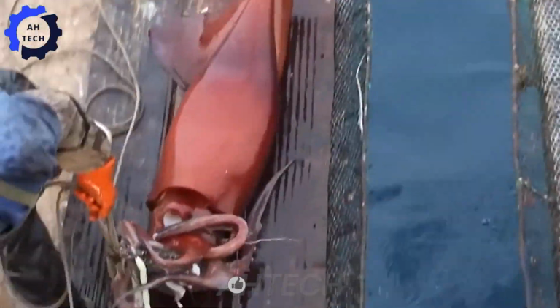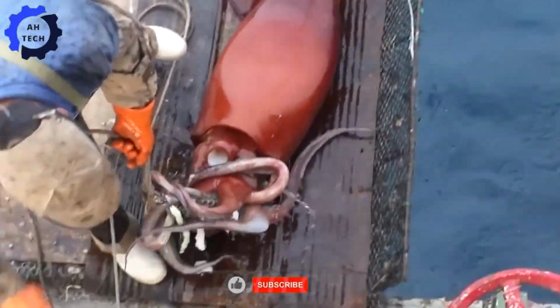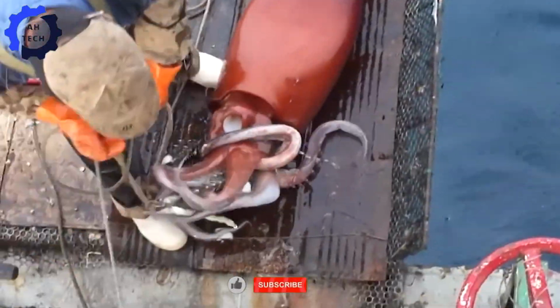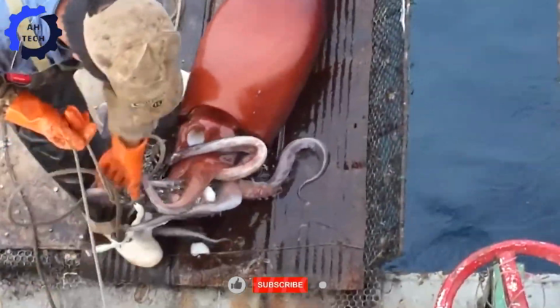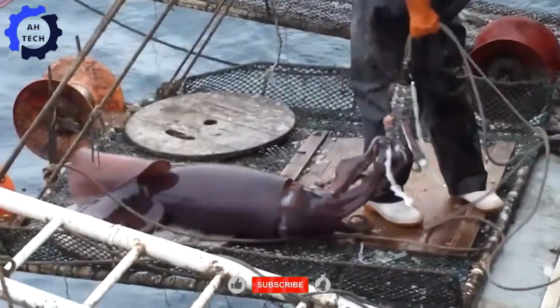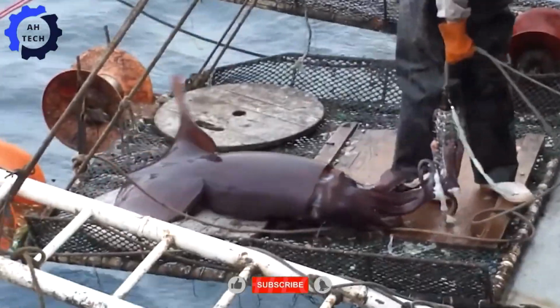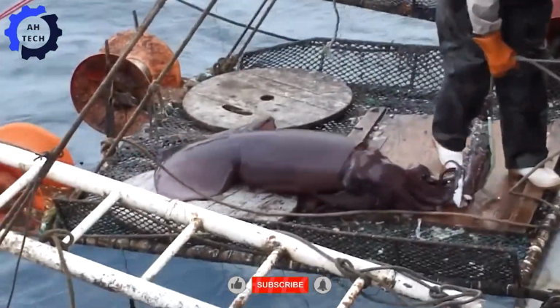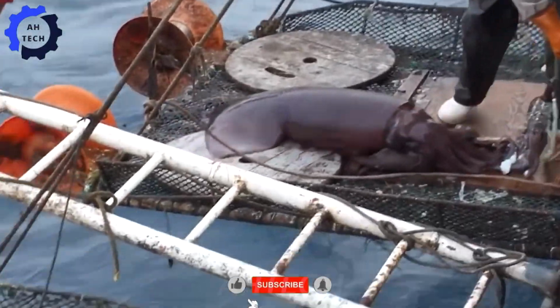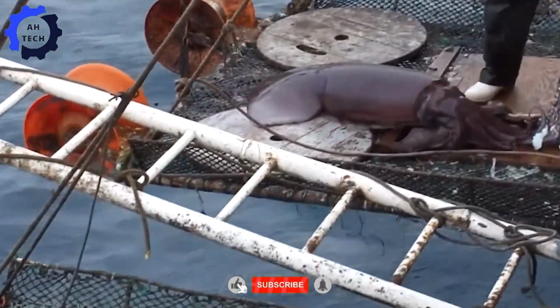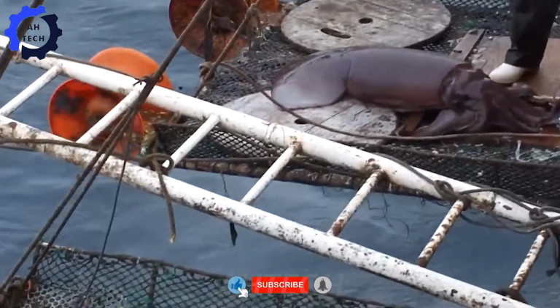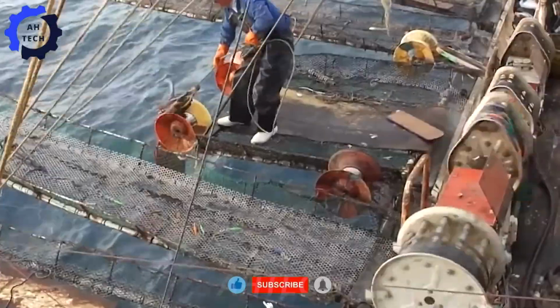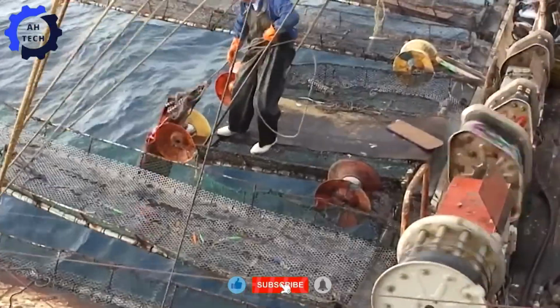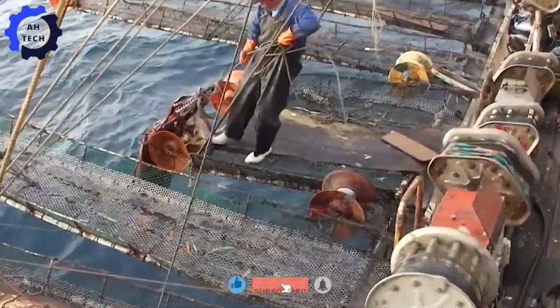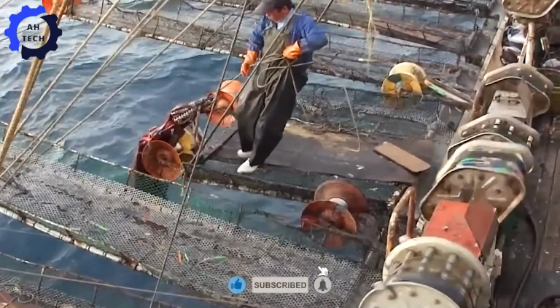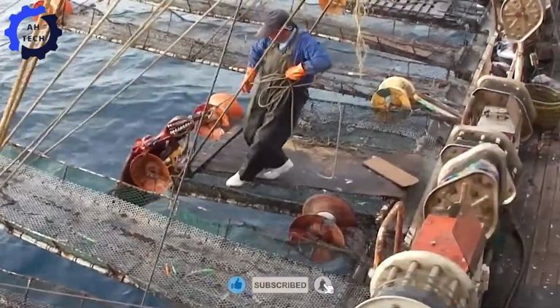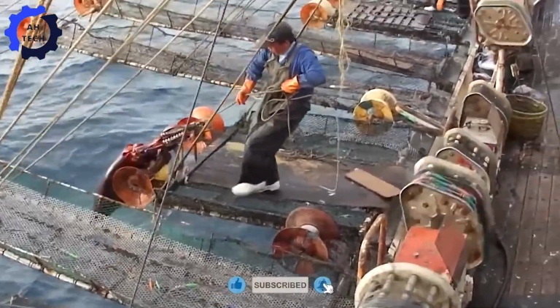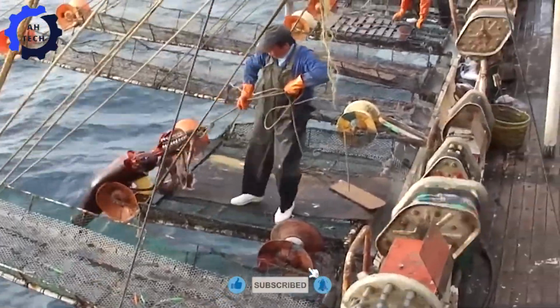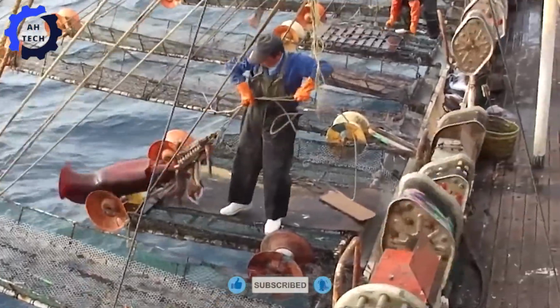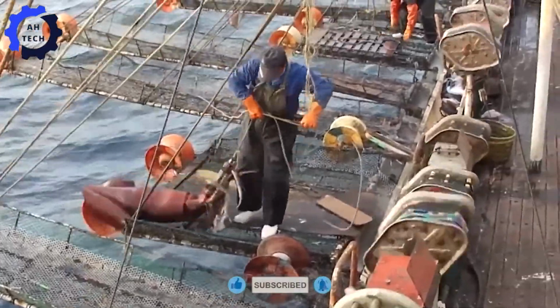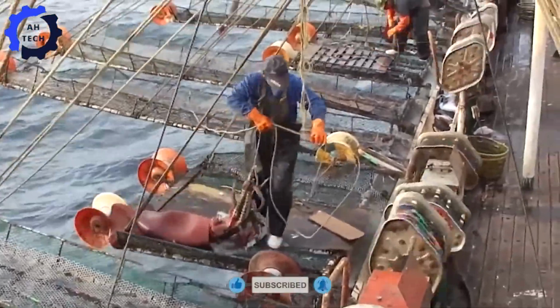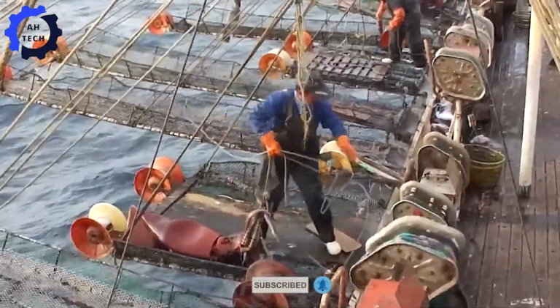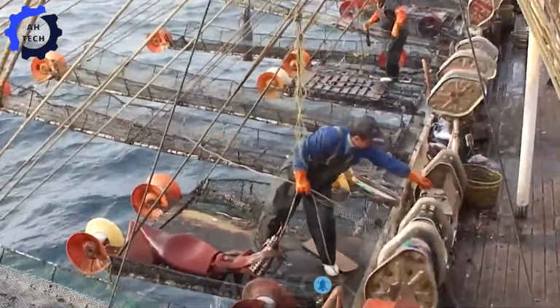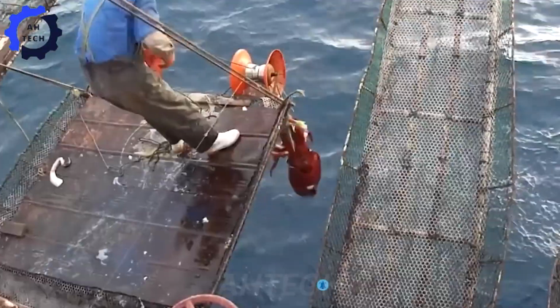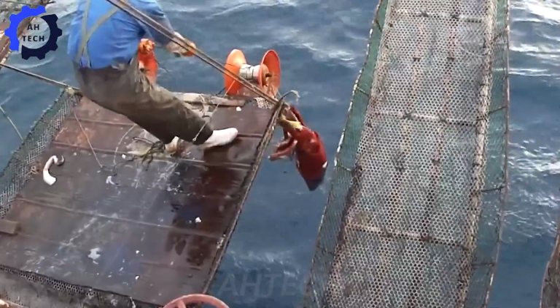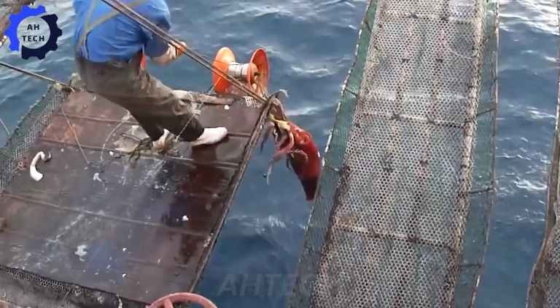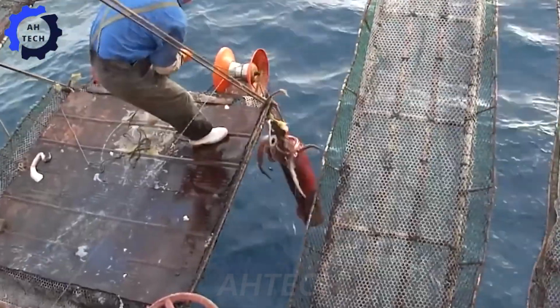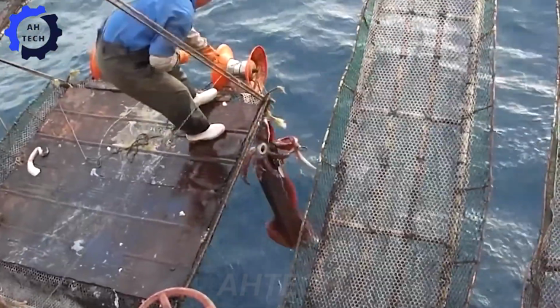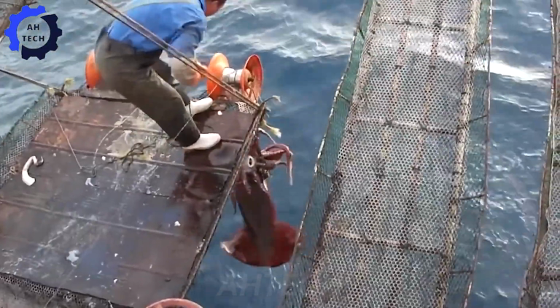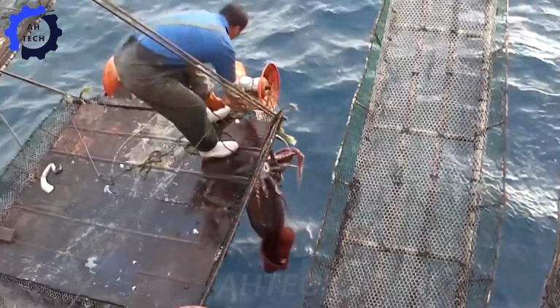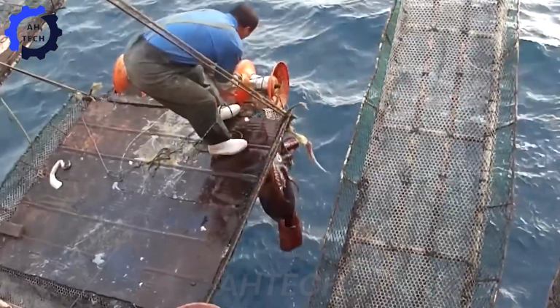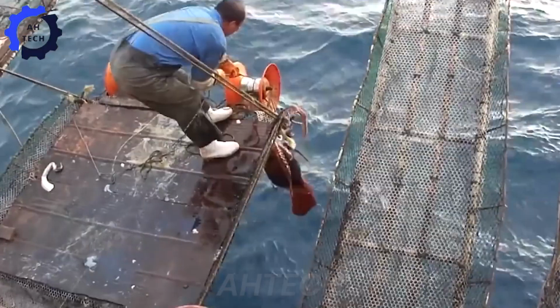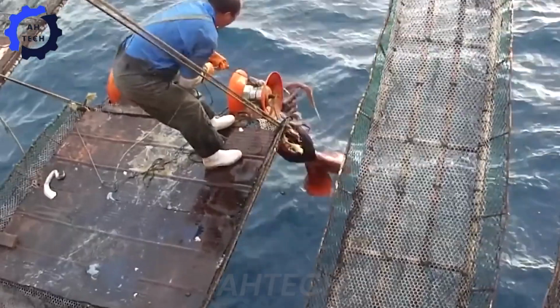Have you seen this squid before? If so, leave a 9 in the comments. If this is your first time seeing it, leave a zero. We look forward to hearing from you.